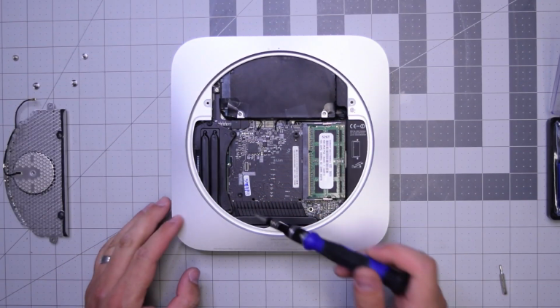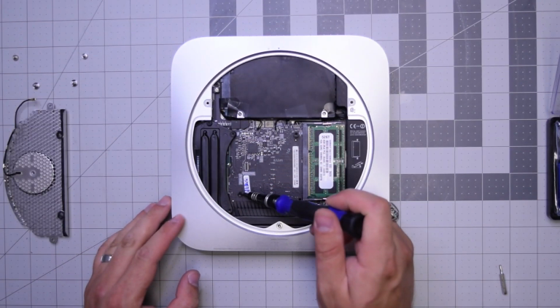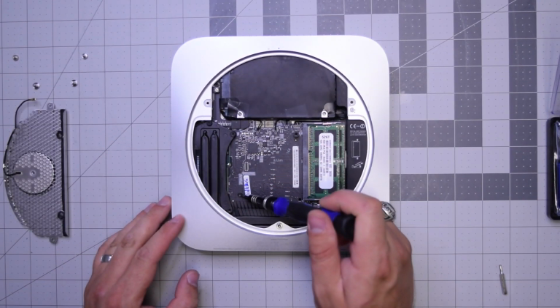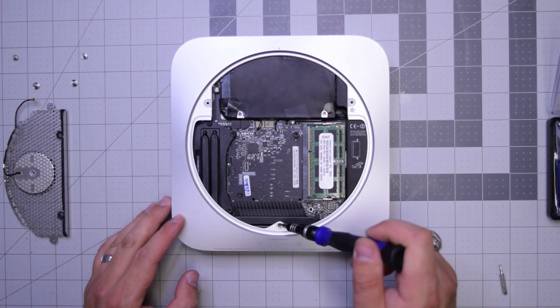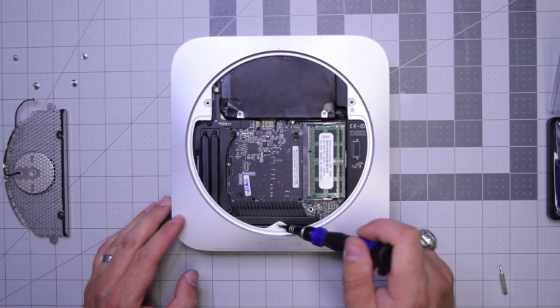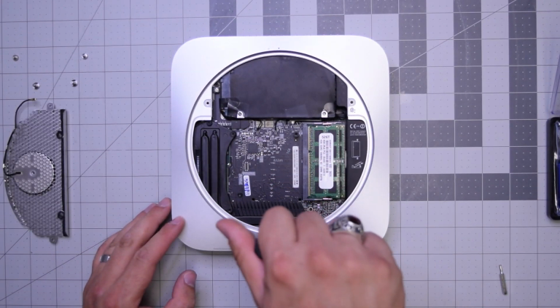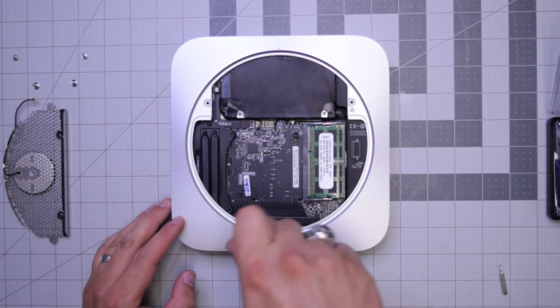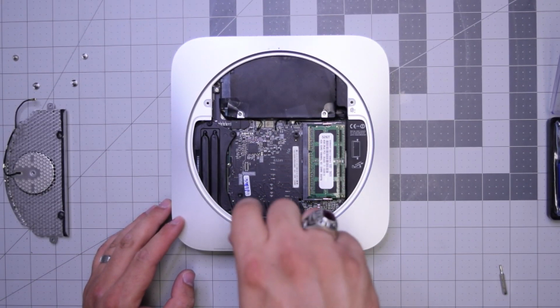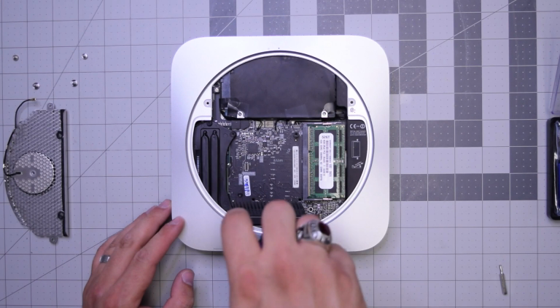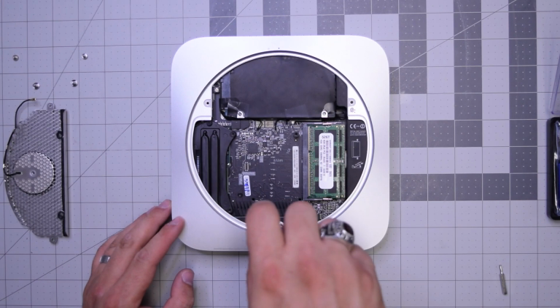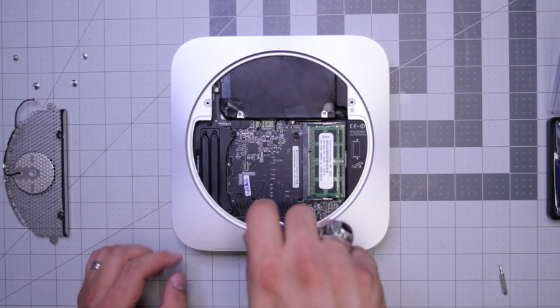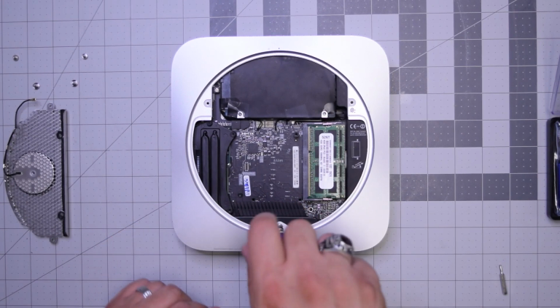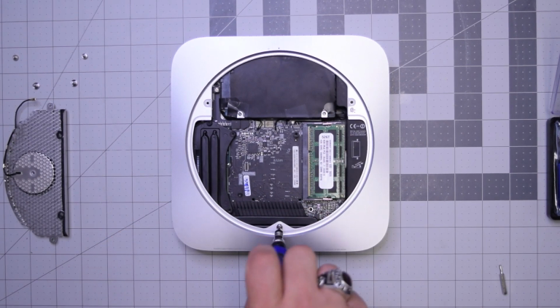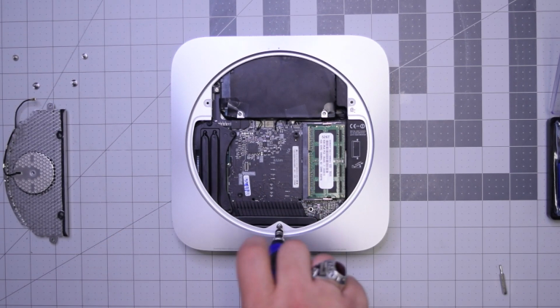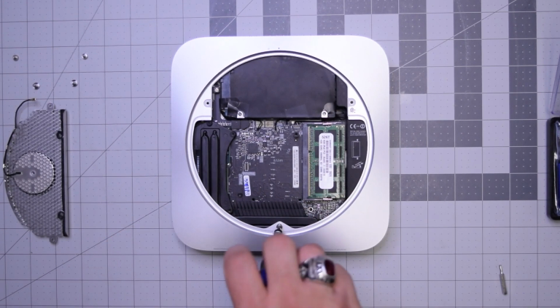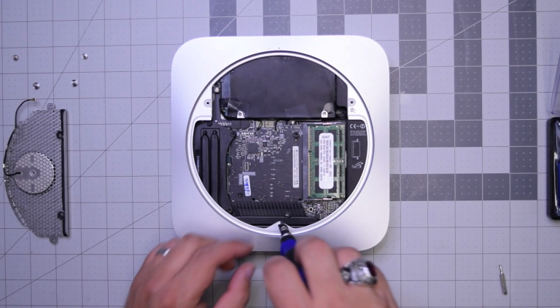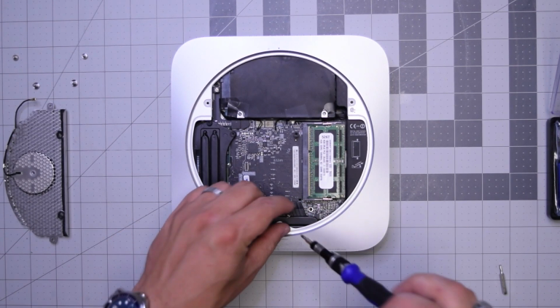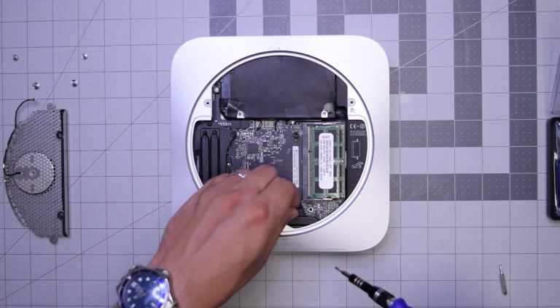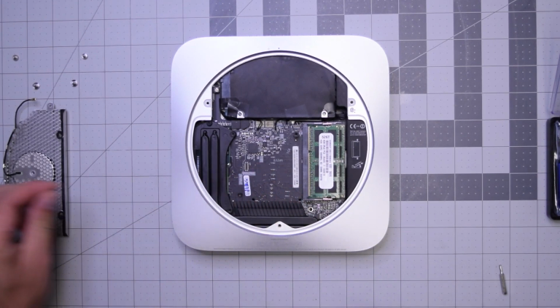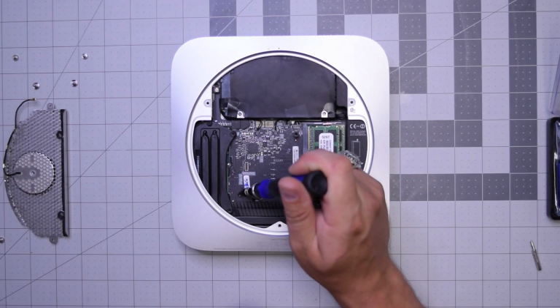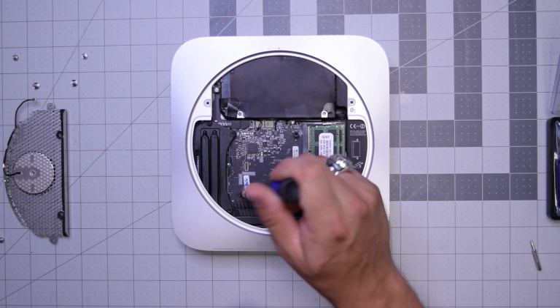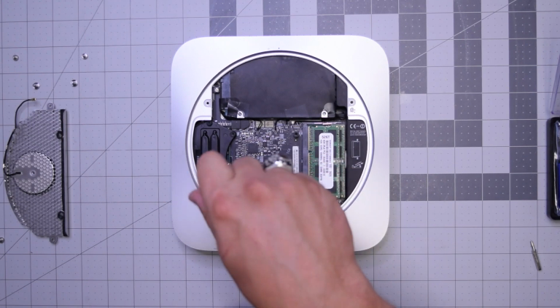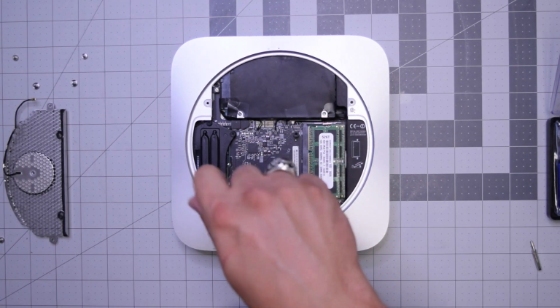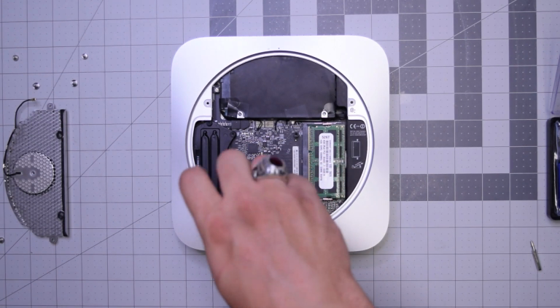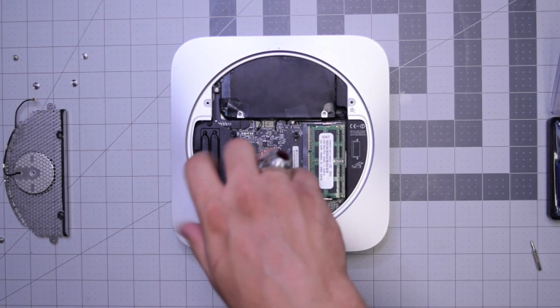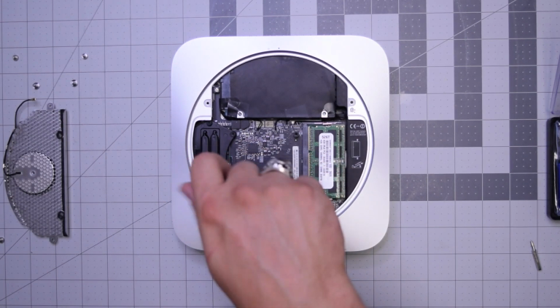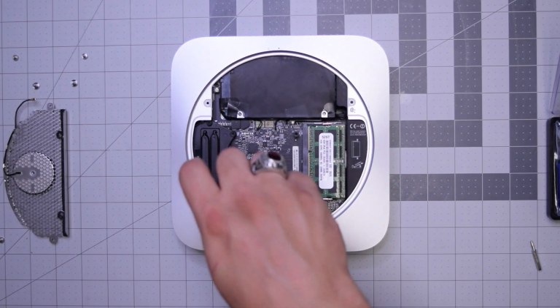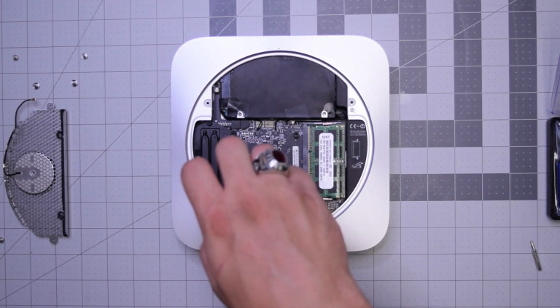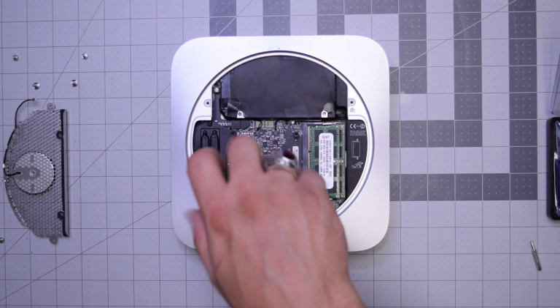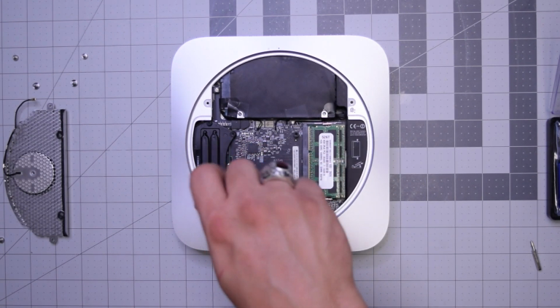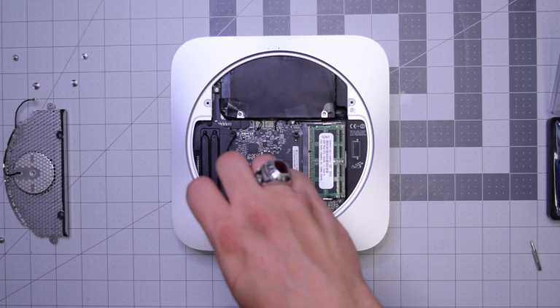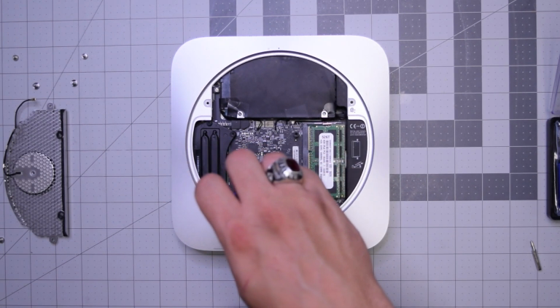There are two screws here holding the logic board to the case. Go ahead and remove the bottom one first. Then let's remove this screw right here — this screw is the last one holding the logic board in.